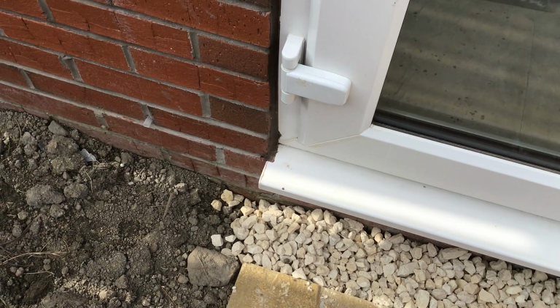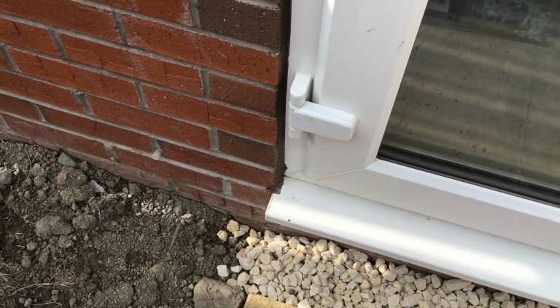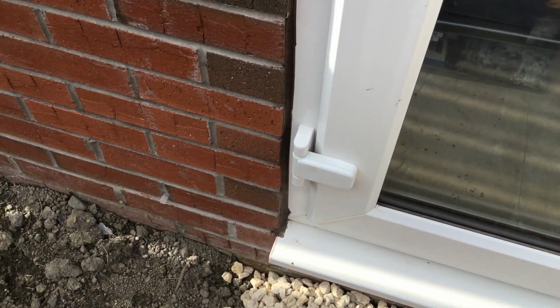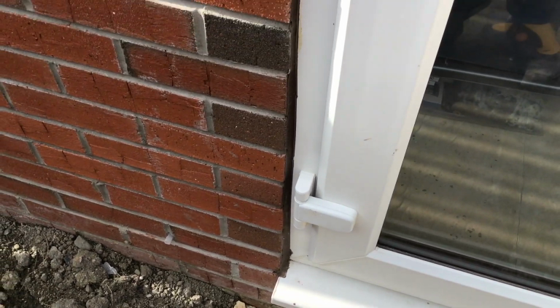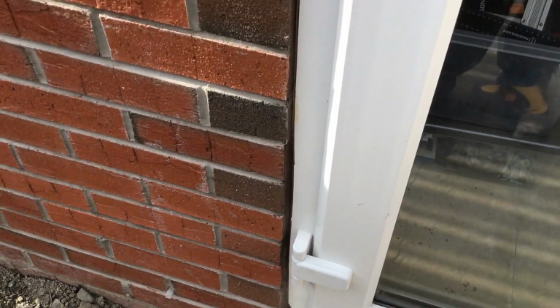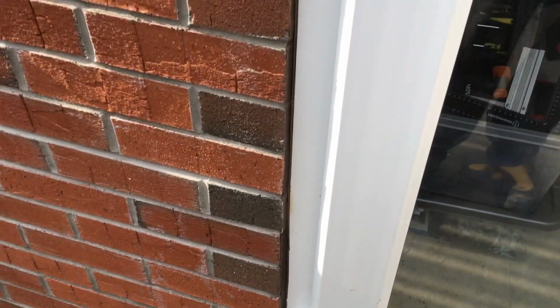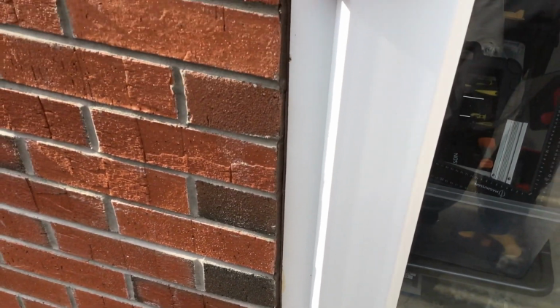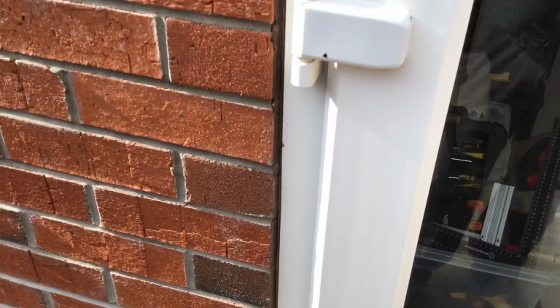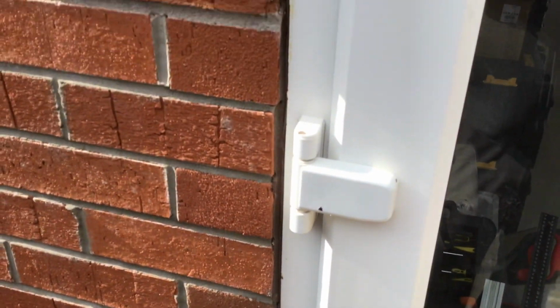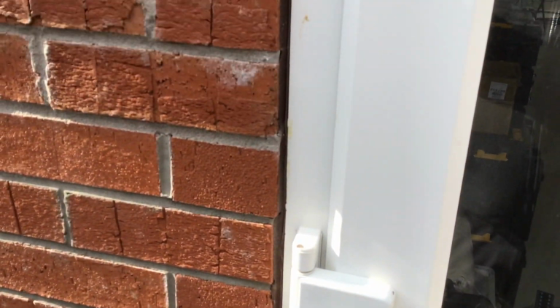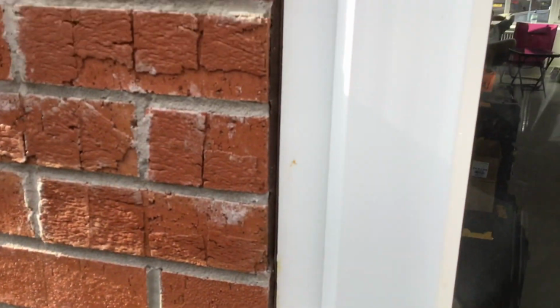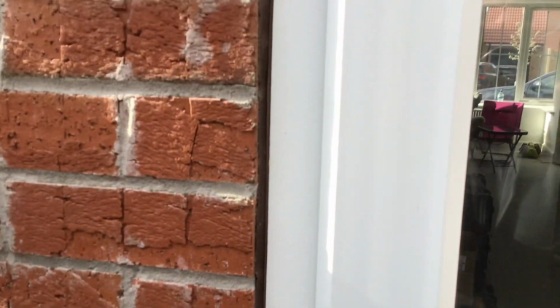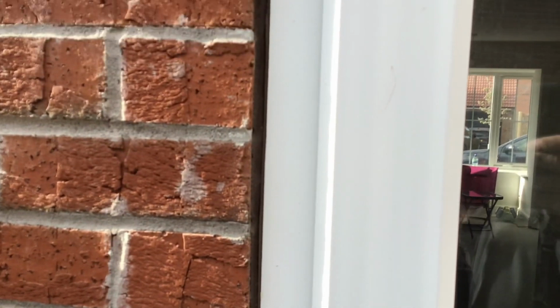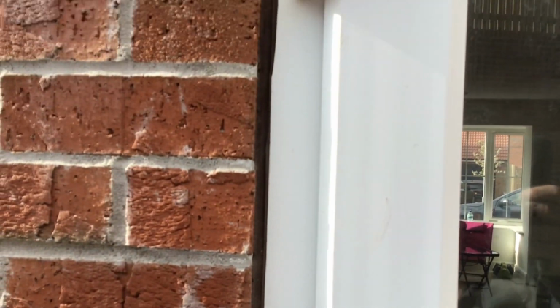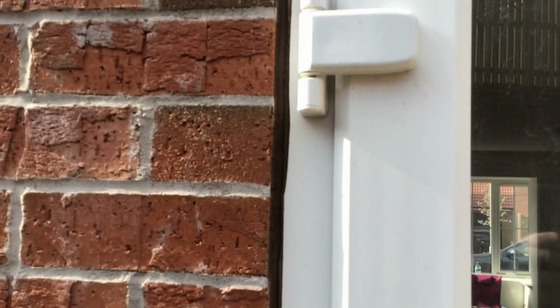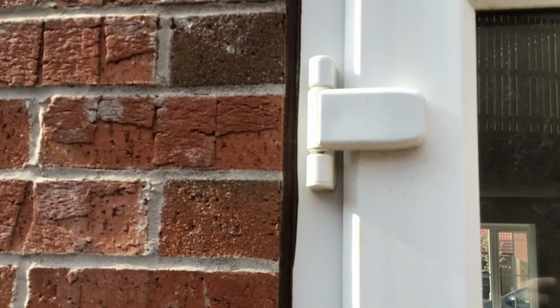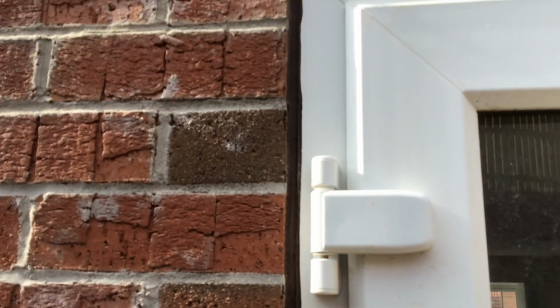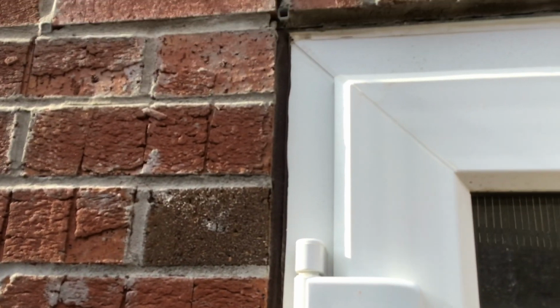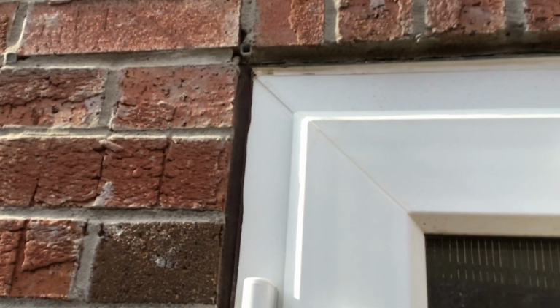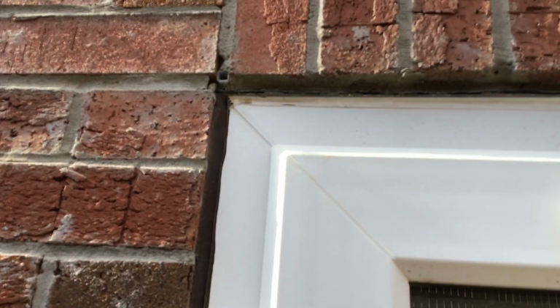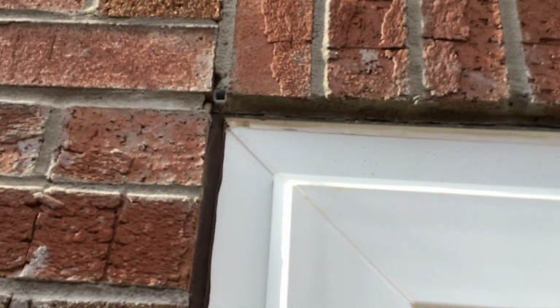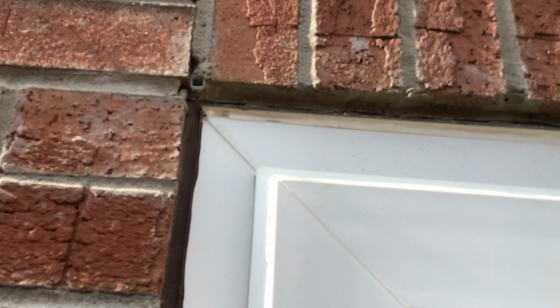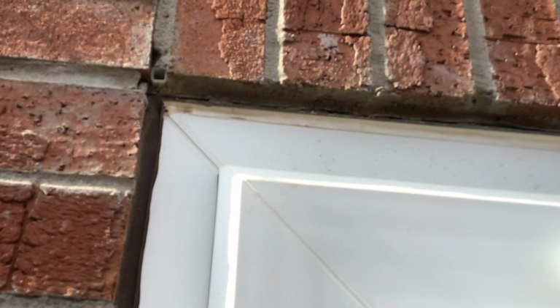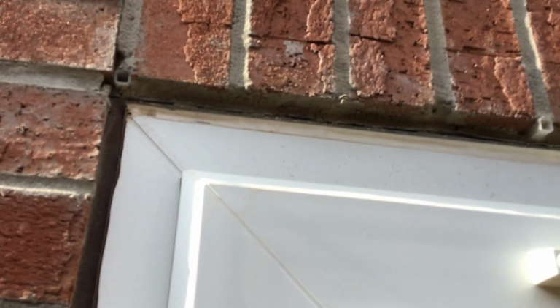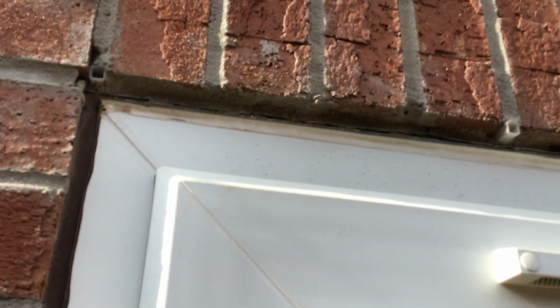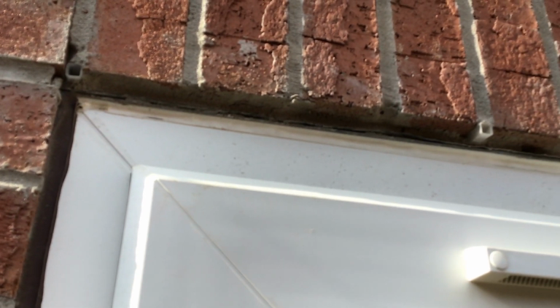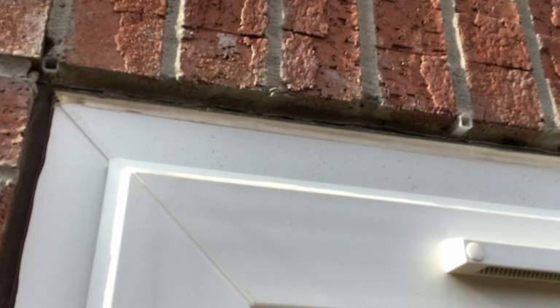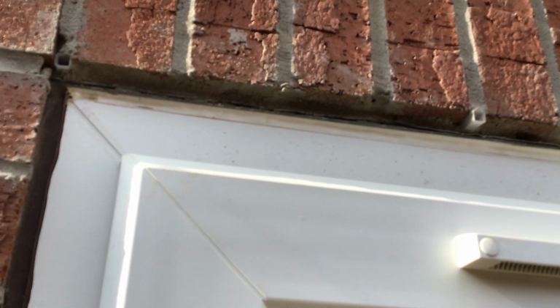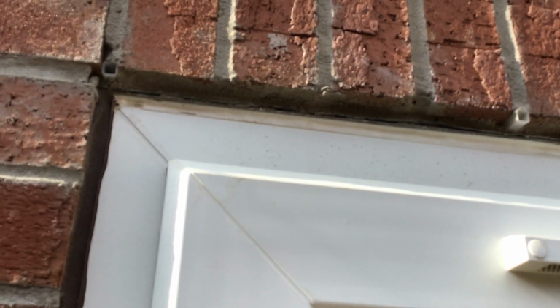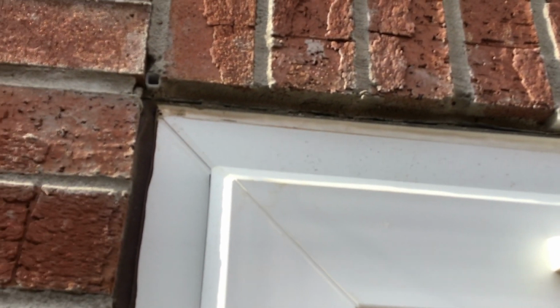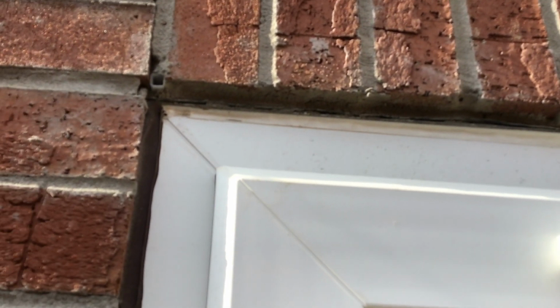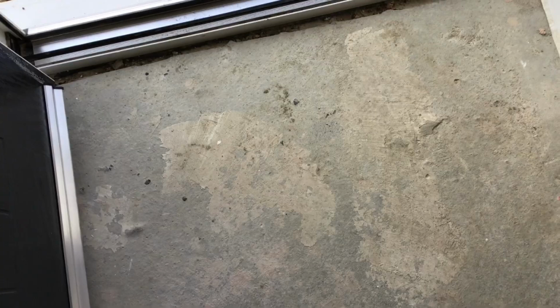The patio doors — none of the sills have been sealed underneath. Brown mastic up the sides with no idea who'd done it; it was disgraceful. White across the top — they should have used either brown or white all the way around.